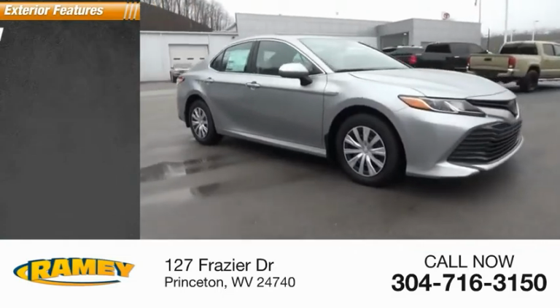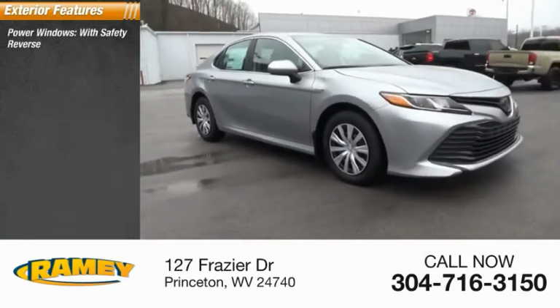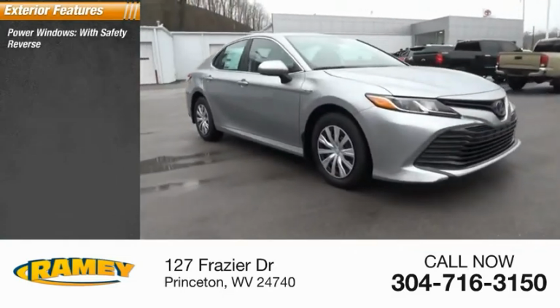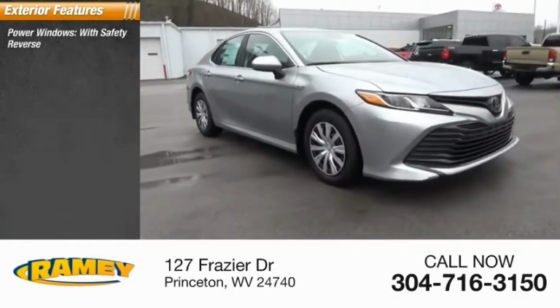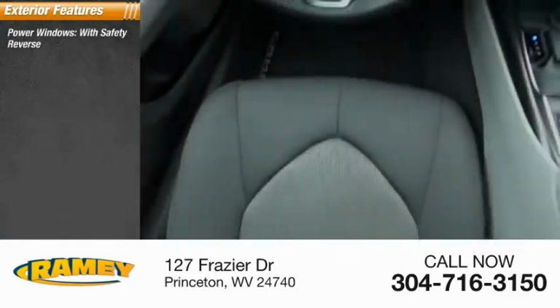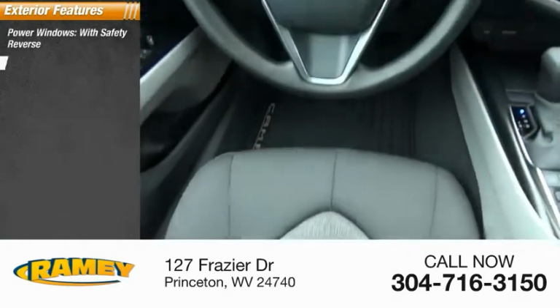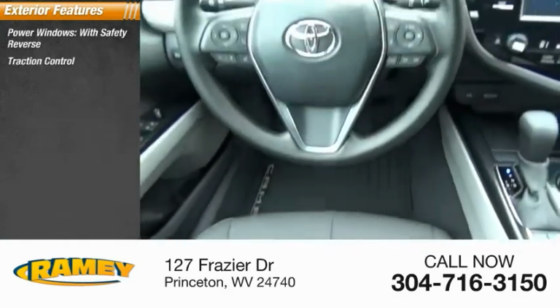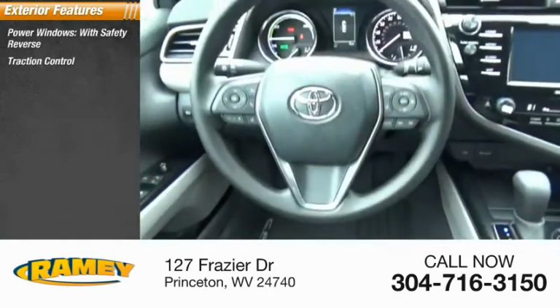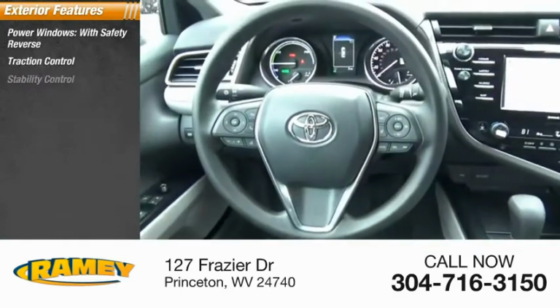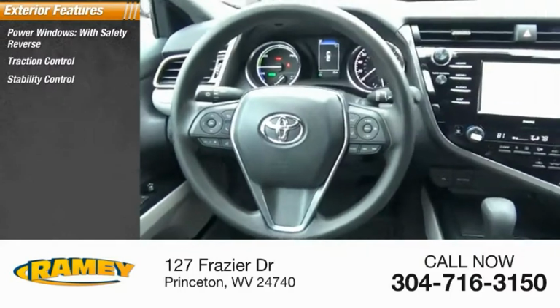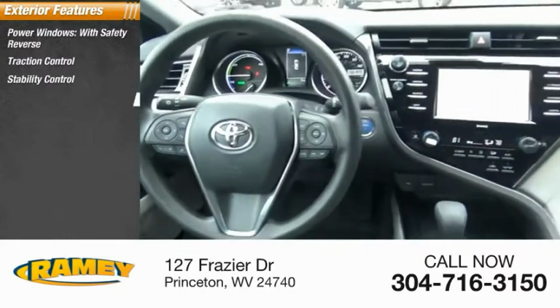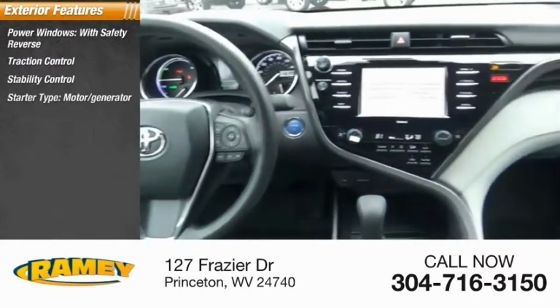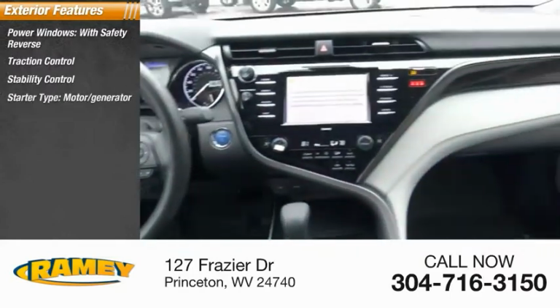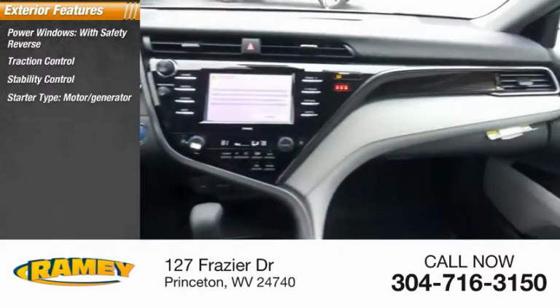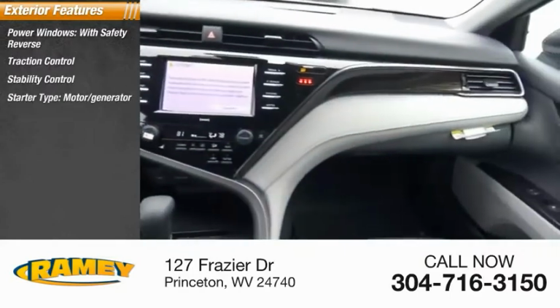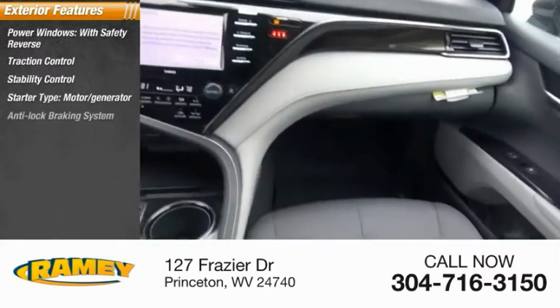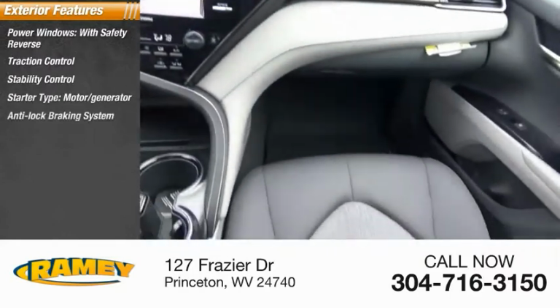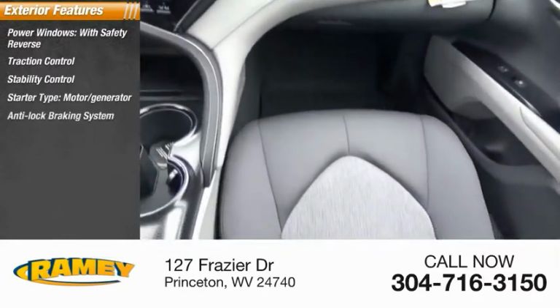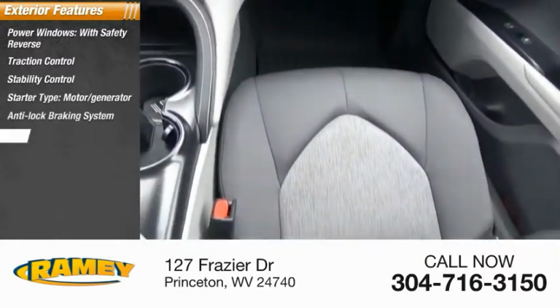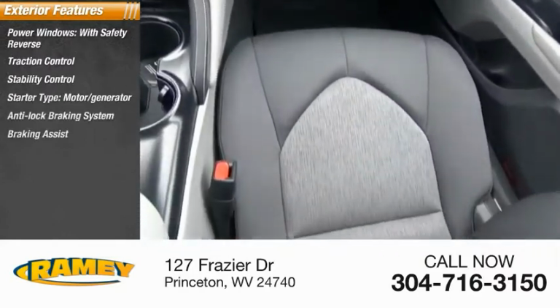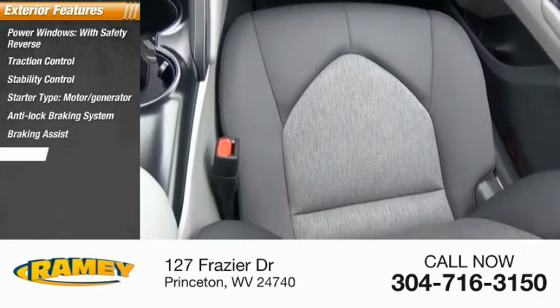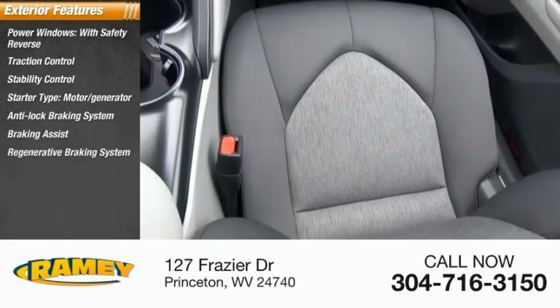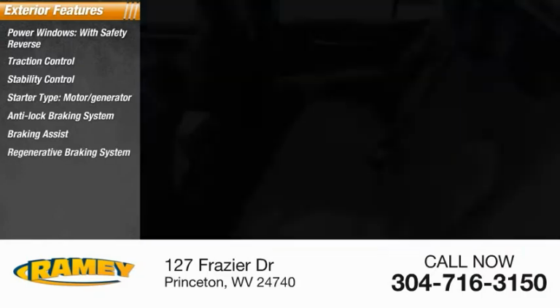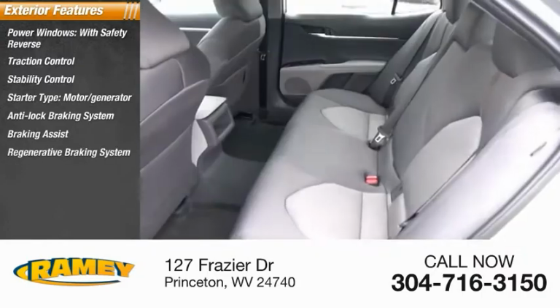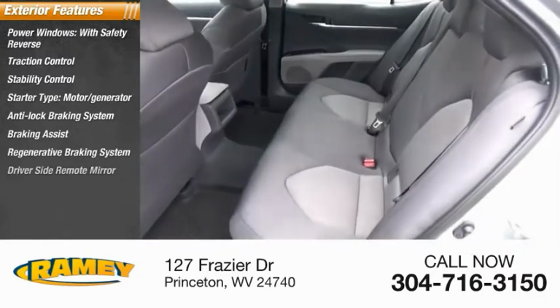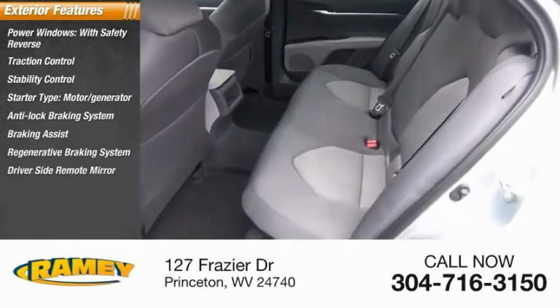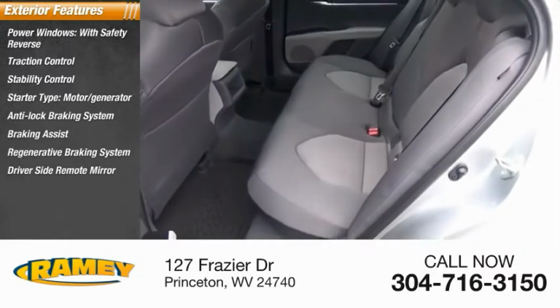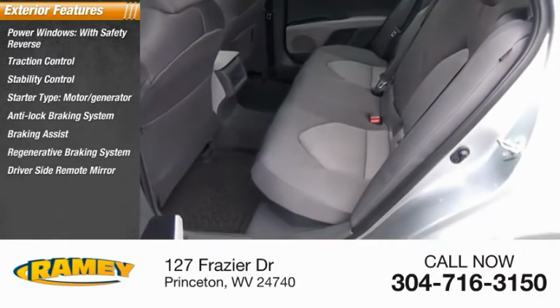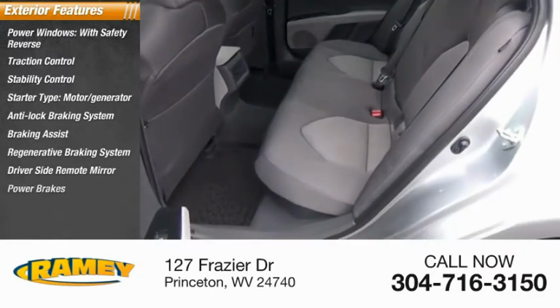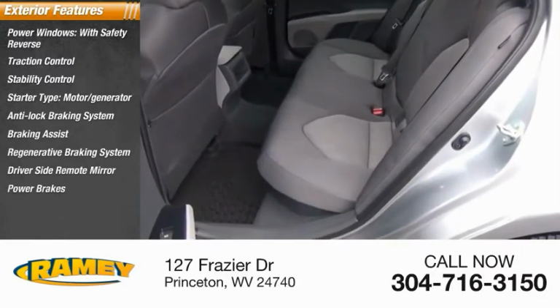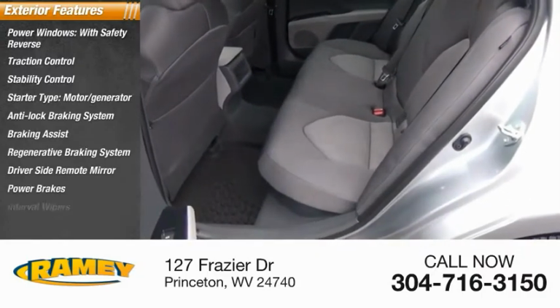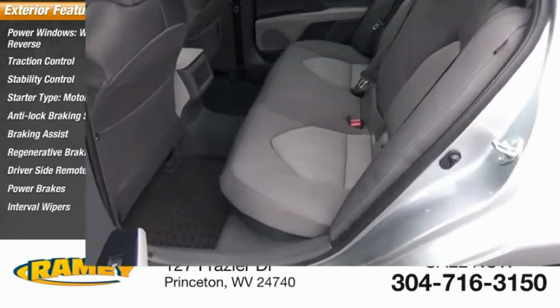Power windows with safety reverse. Traction control. Stability control. Starter type: motor generator. Anti-lock braking system. Braking assist. Regenerative braking system. Driver side remote mirror. Power brakes. Interval wipers.